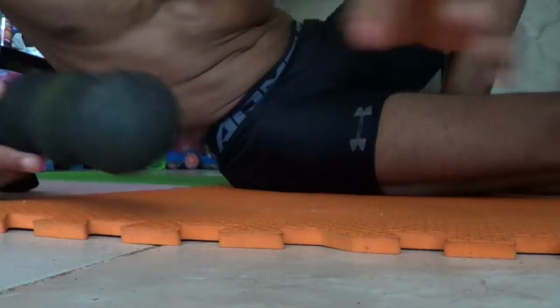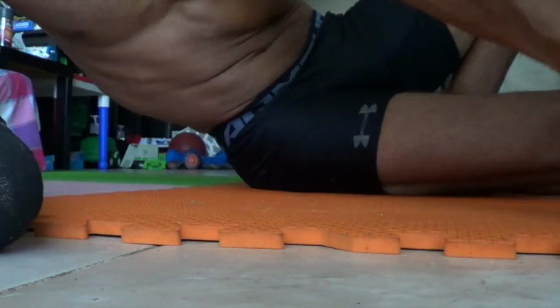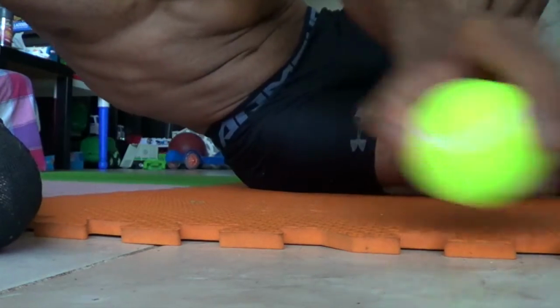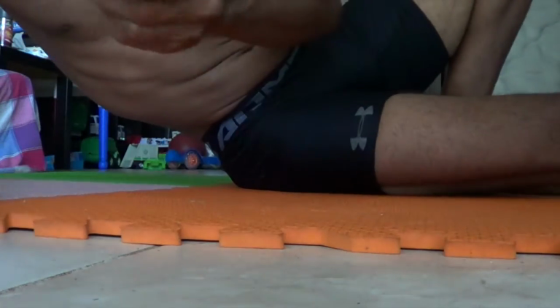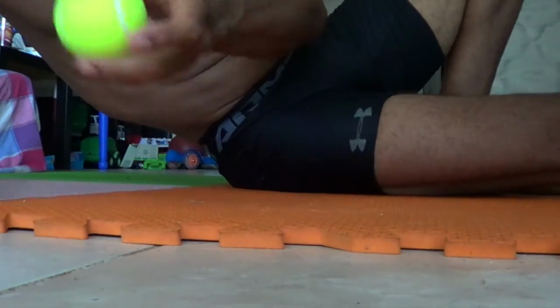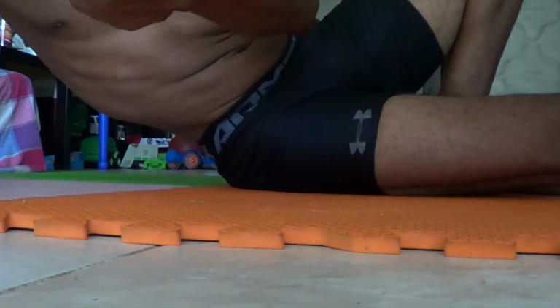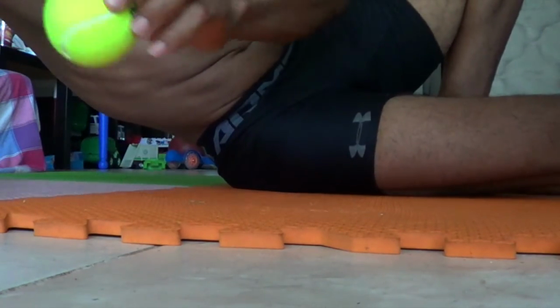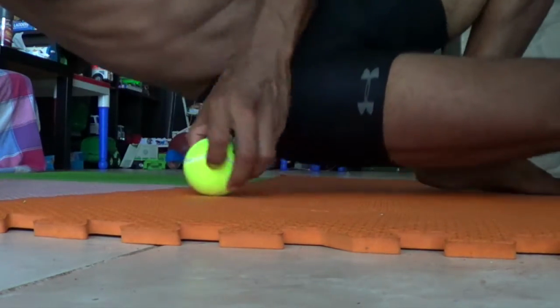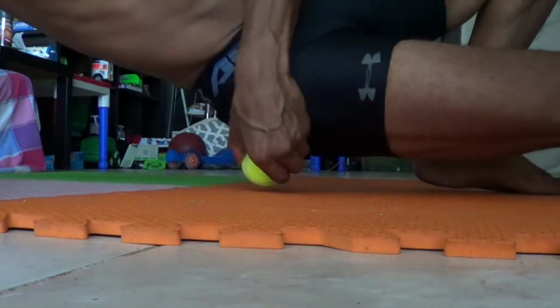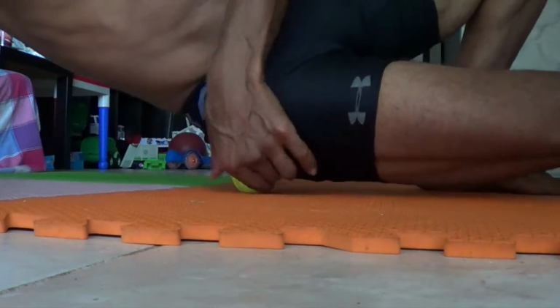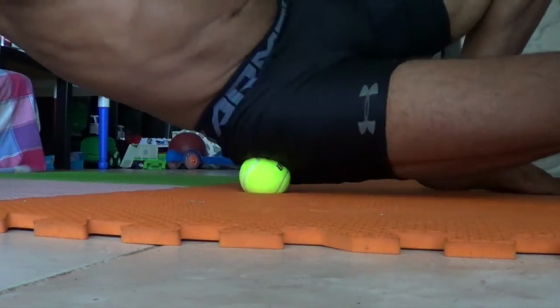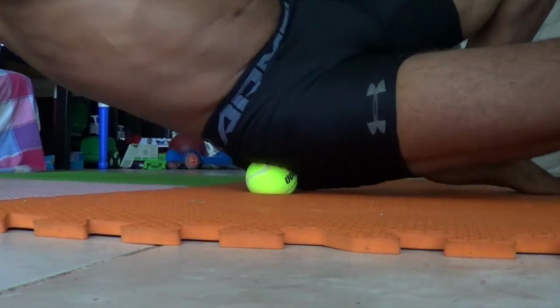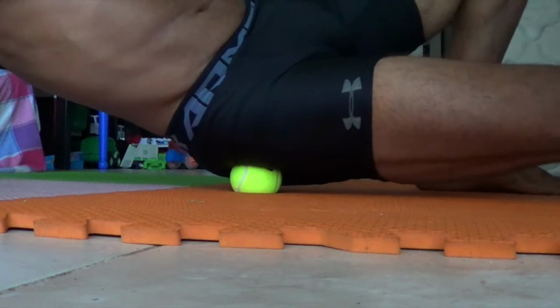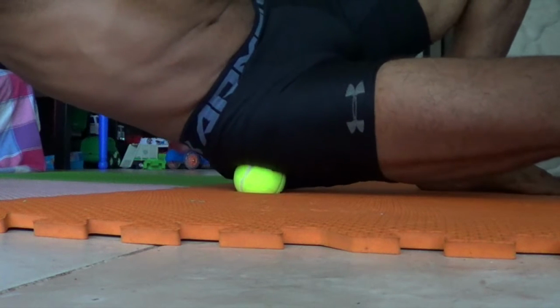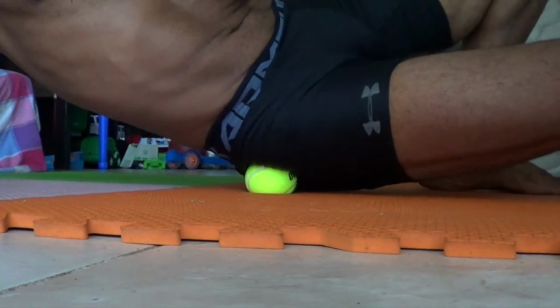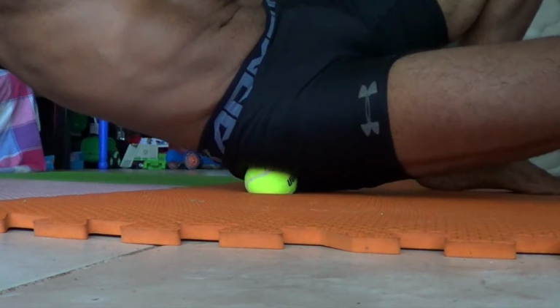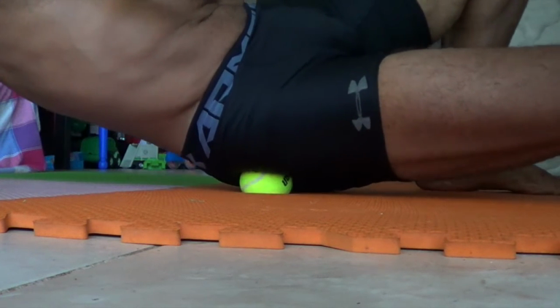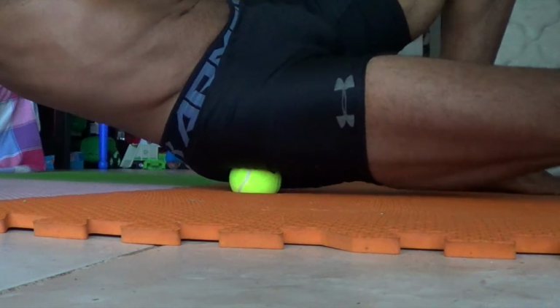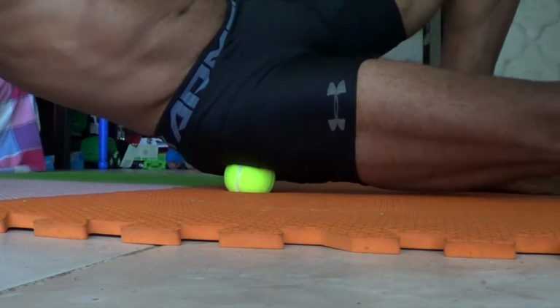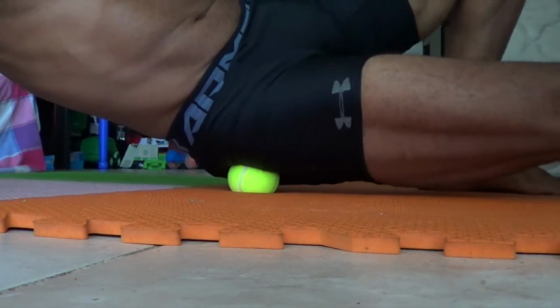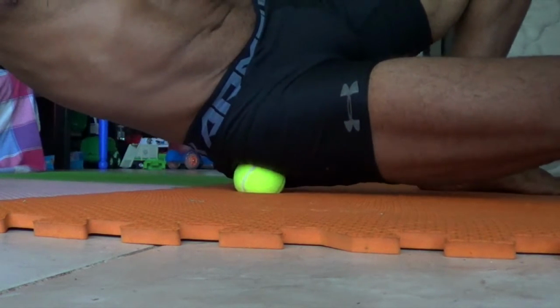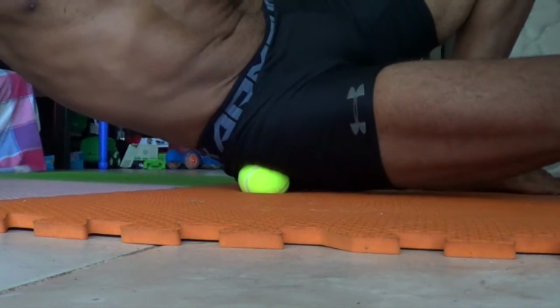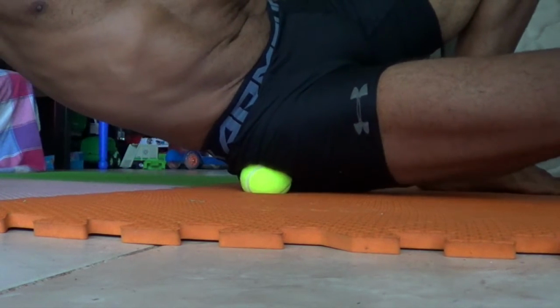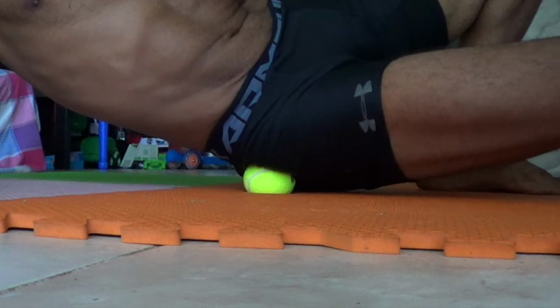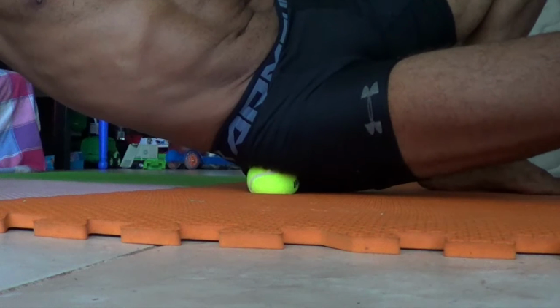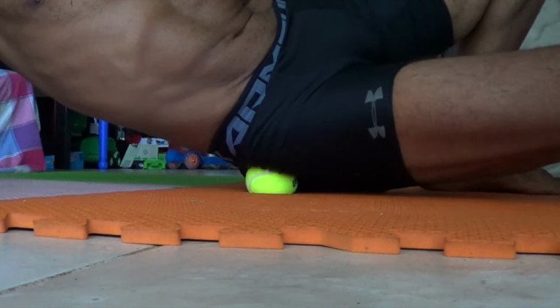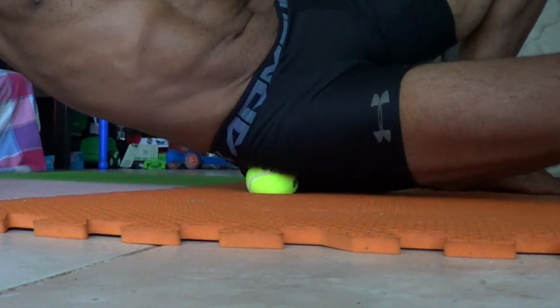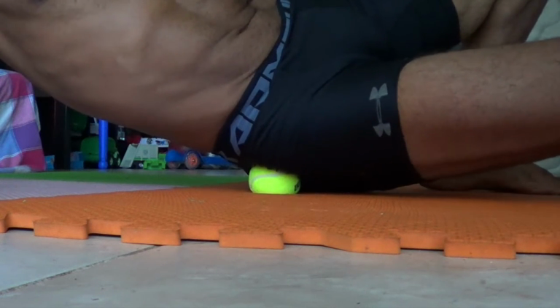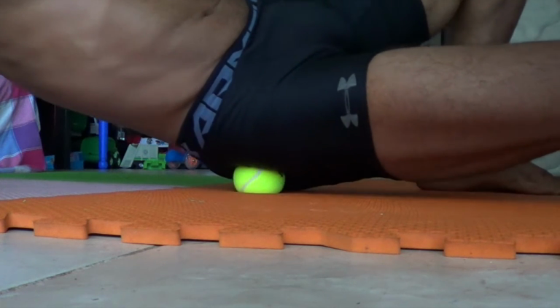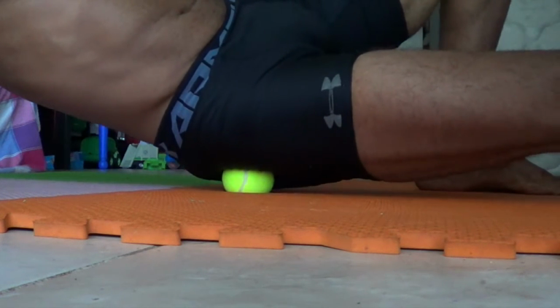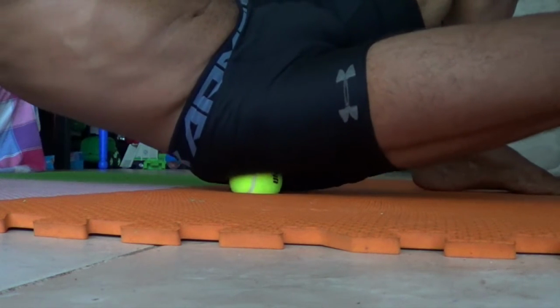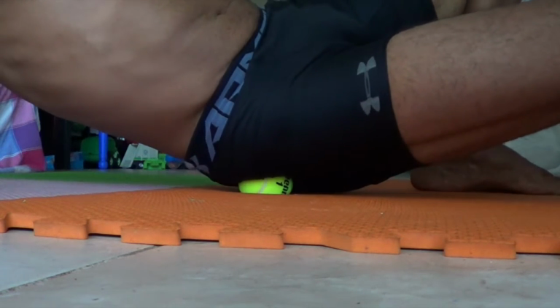Also, I usually use just one ball to target a specific area. With one tennis ball it's easy to be precise, but you don't want to go too deep because you can make yourself very sore the next day. So be gentle with this.